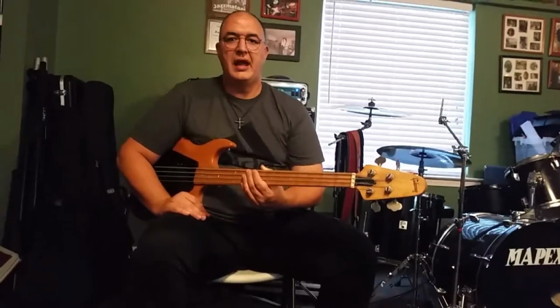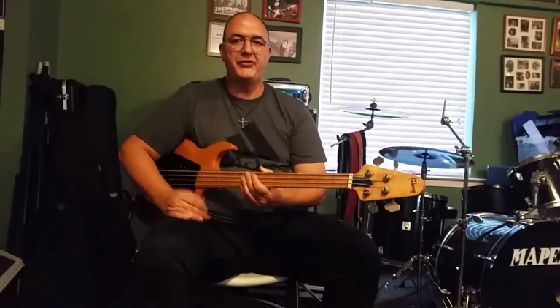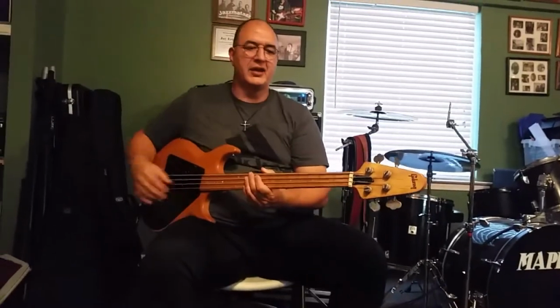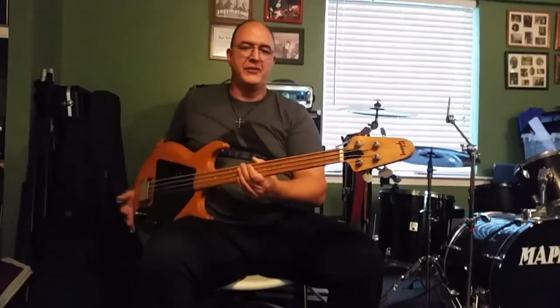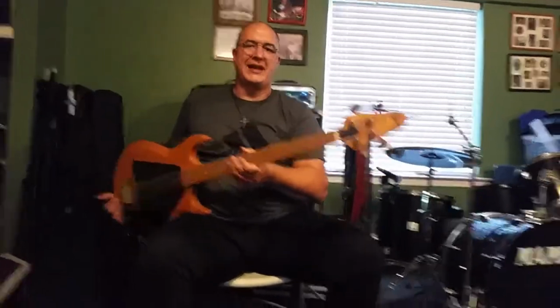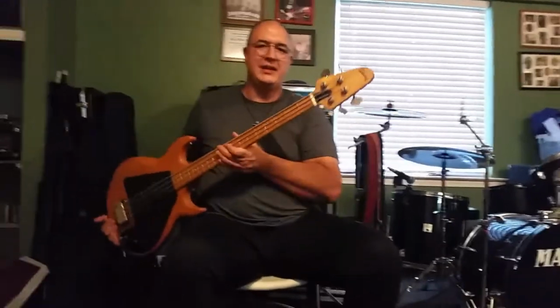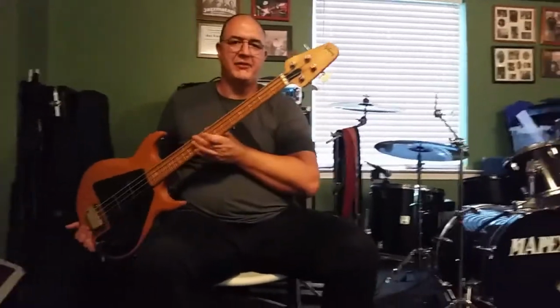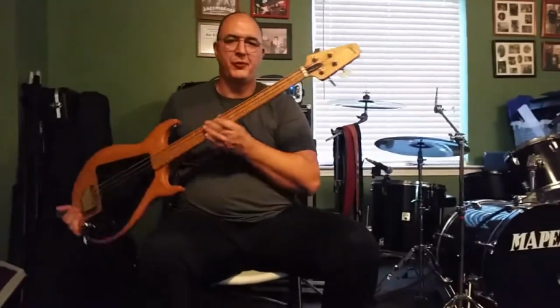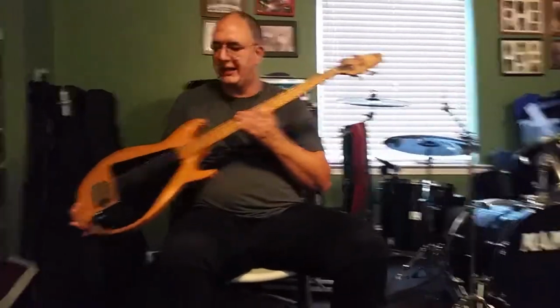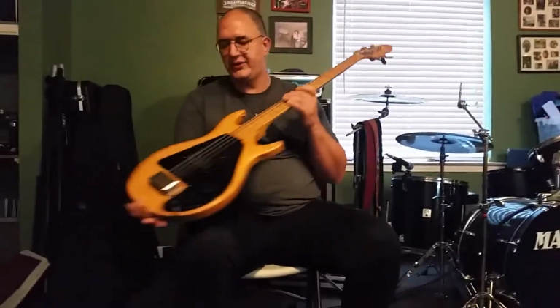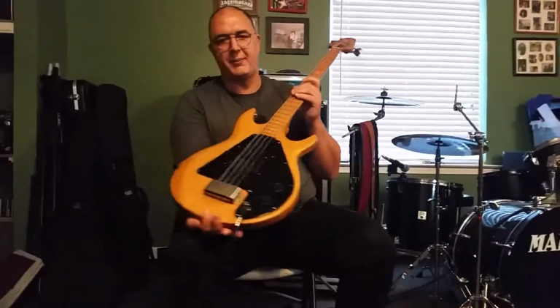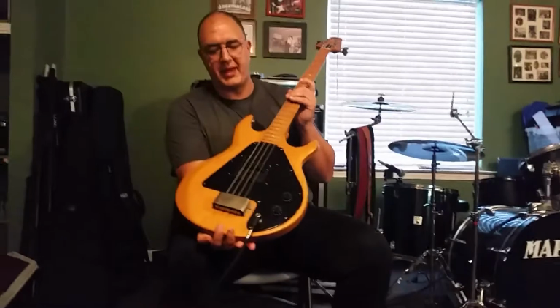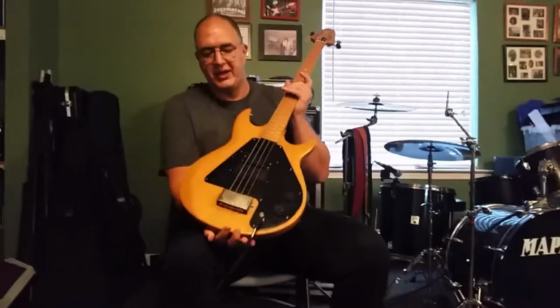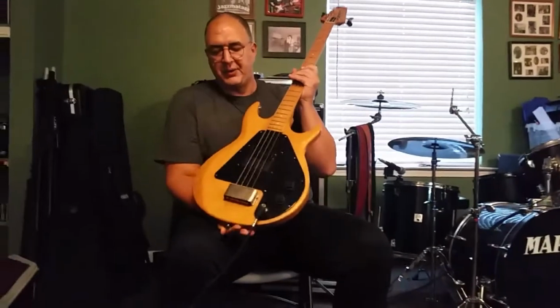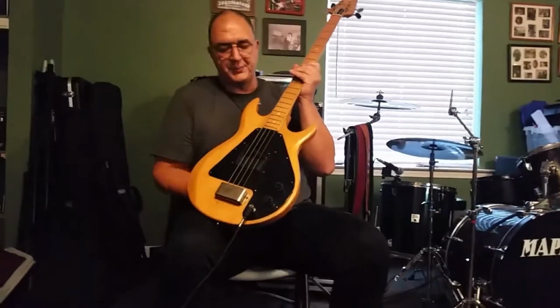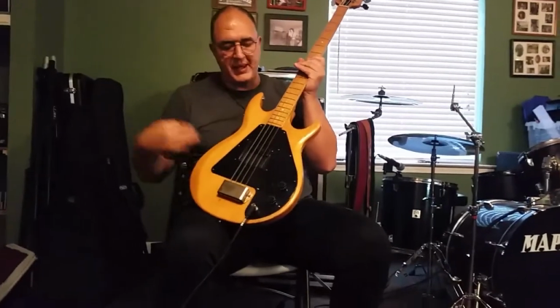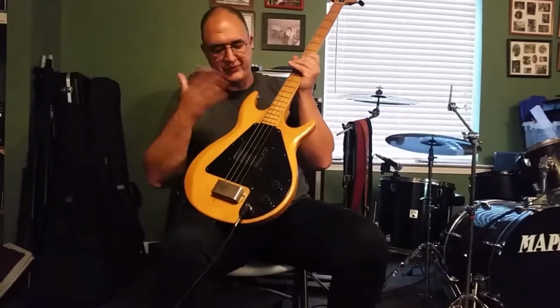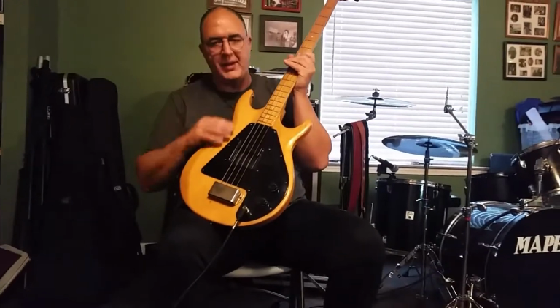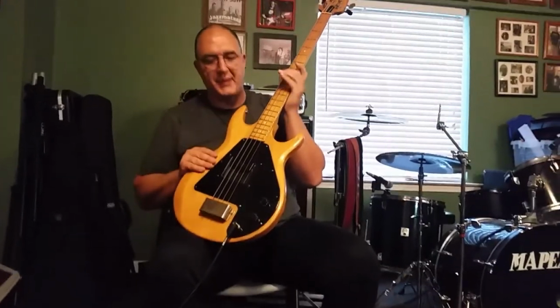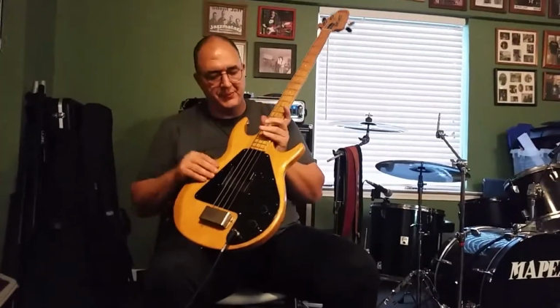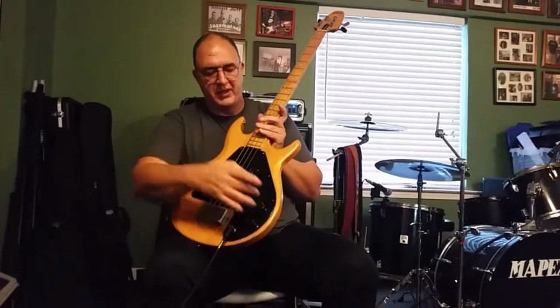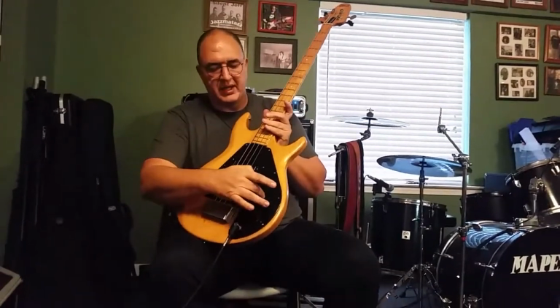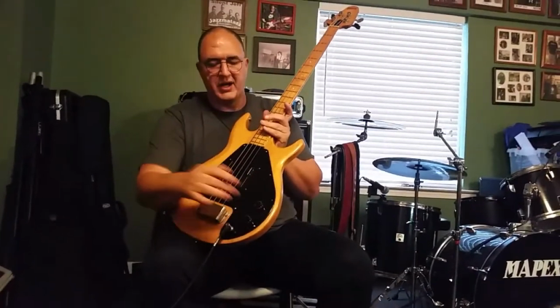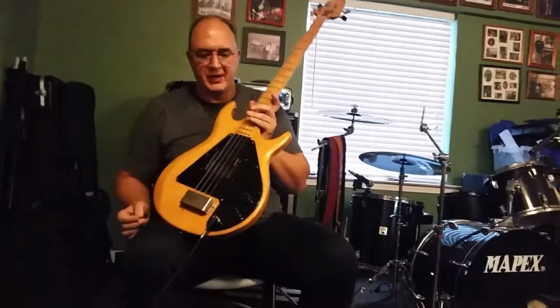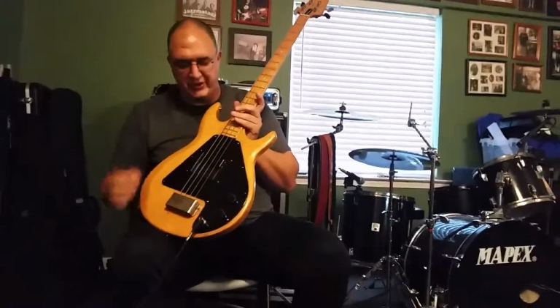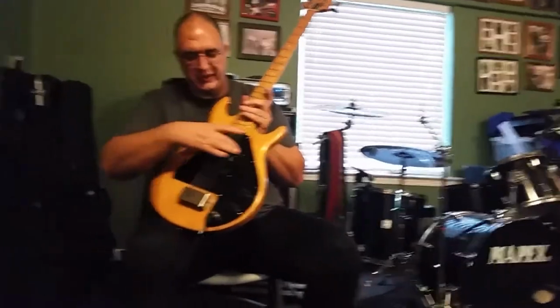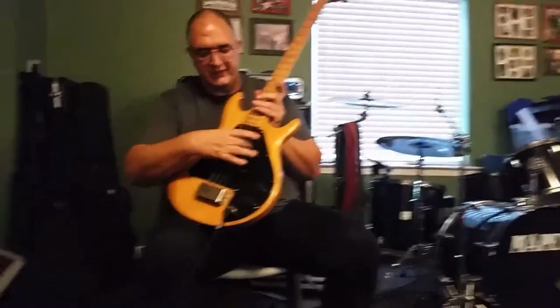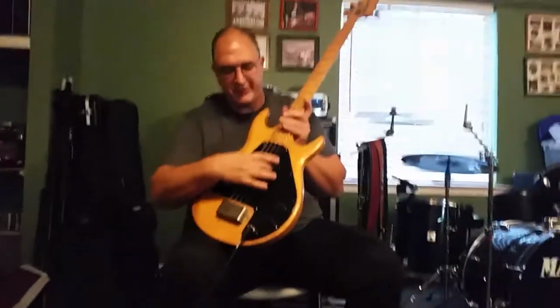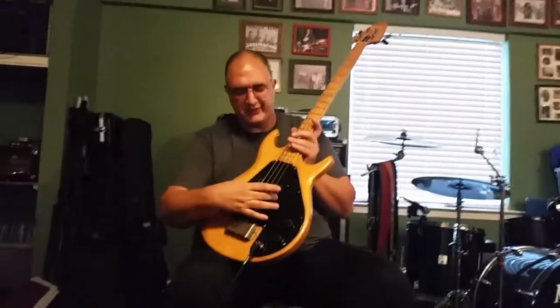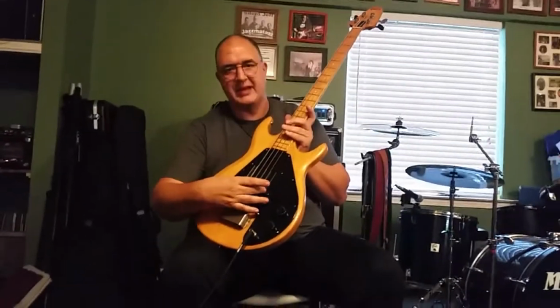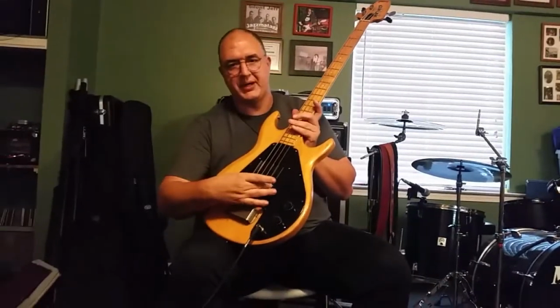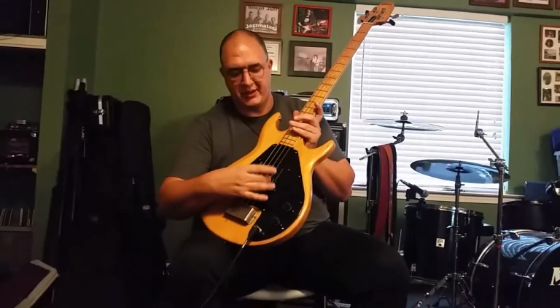Hey, this is Eric again. This is a 1974 Gibson Grabber bass. Pretty simple bass — it's all made out of maple. Got a volume, got a tone, and you got this Gibson sliding pickup here.